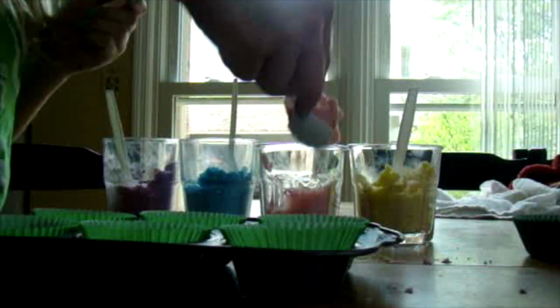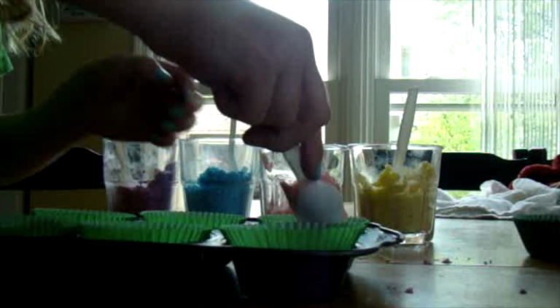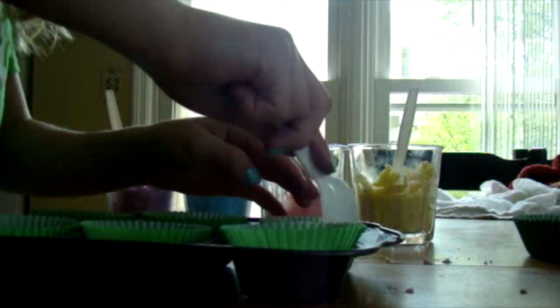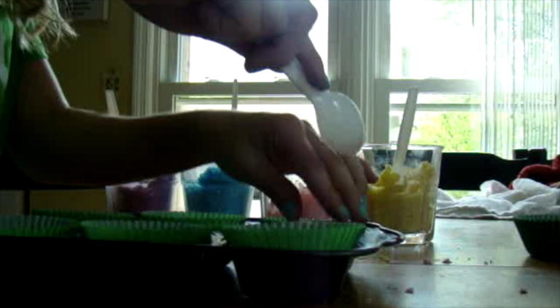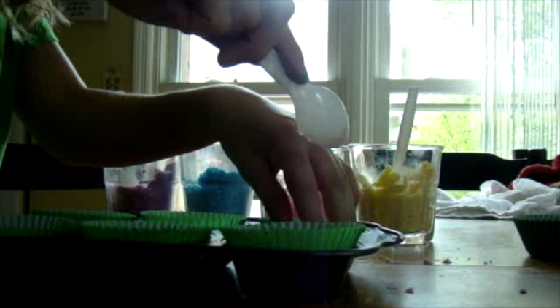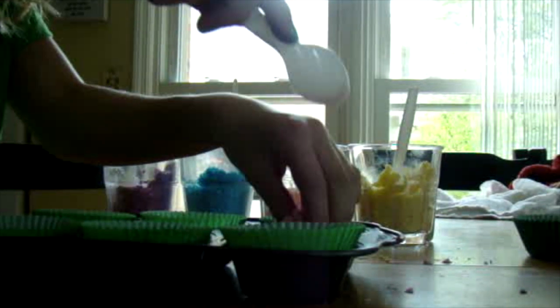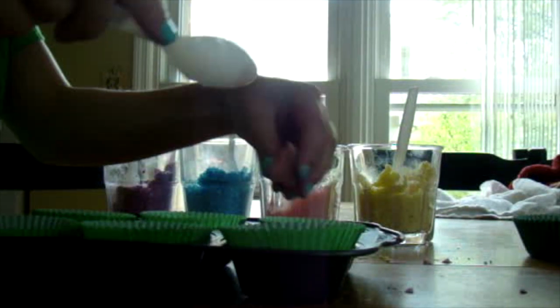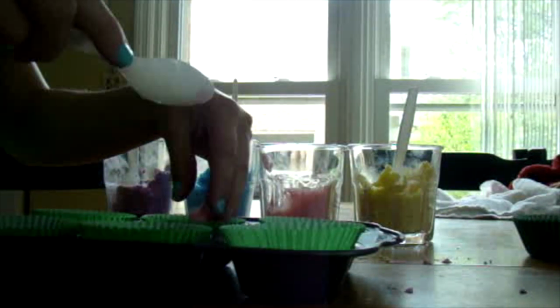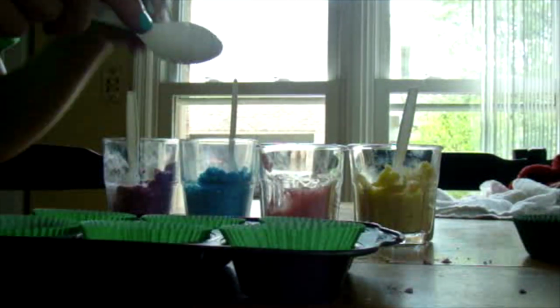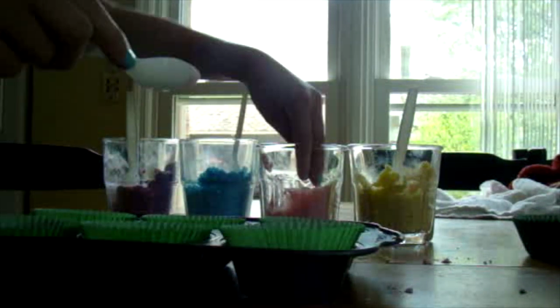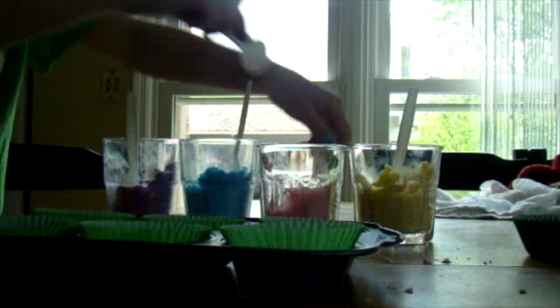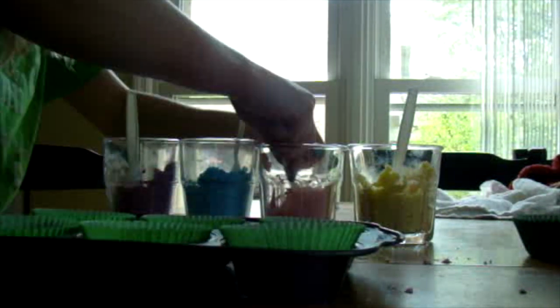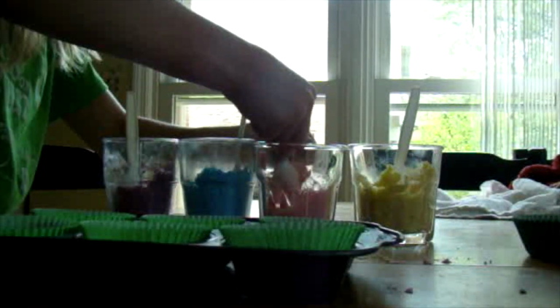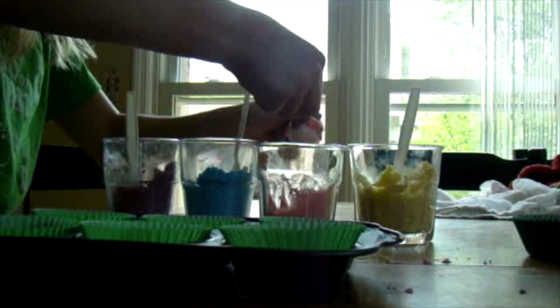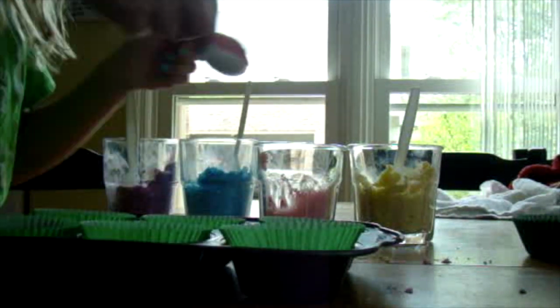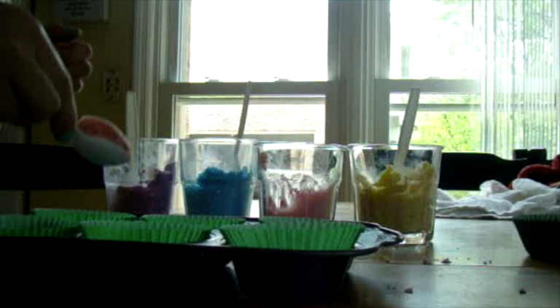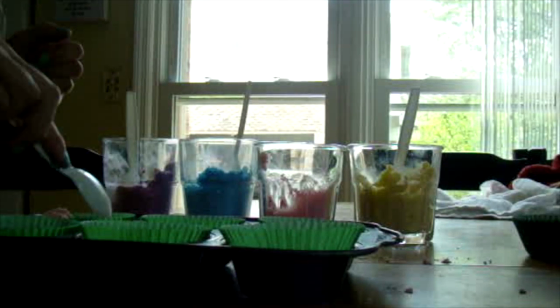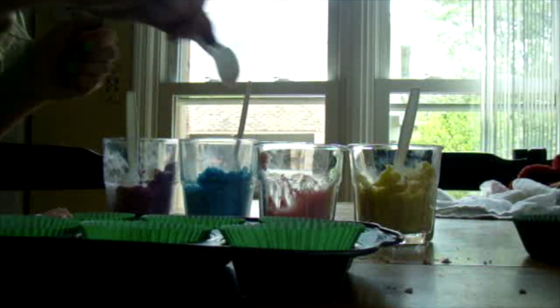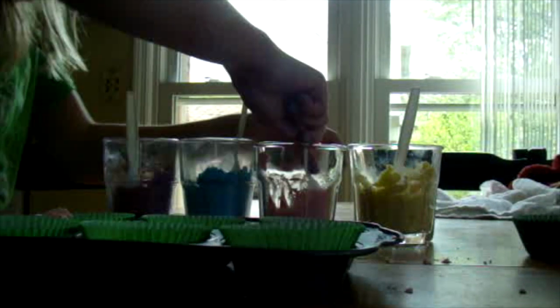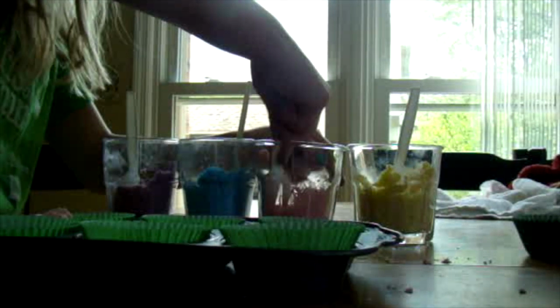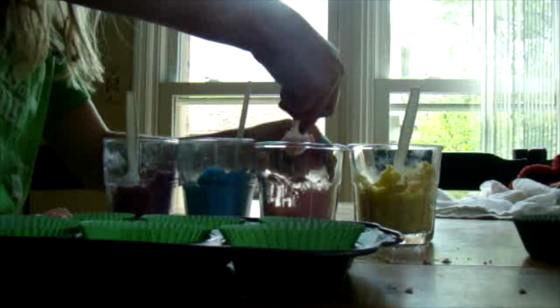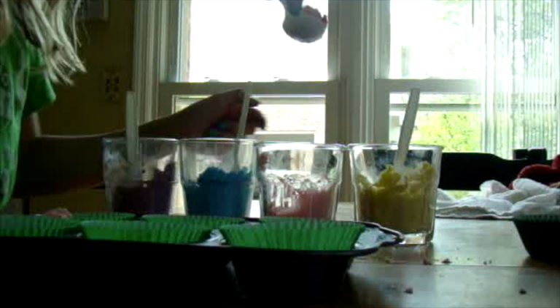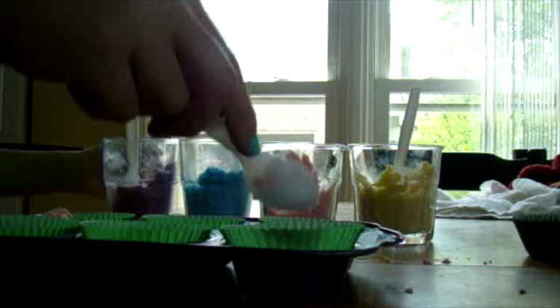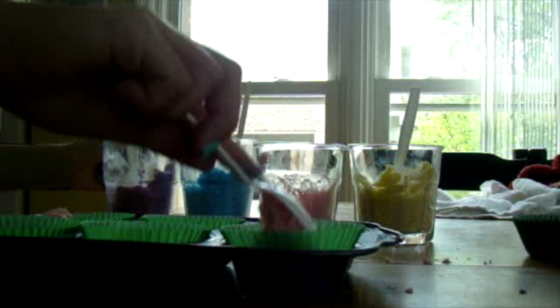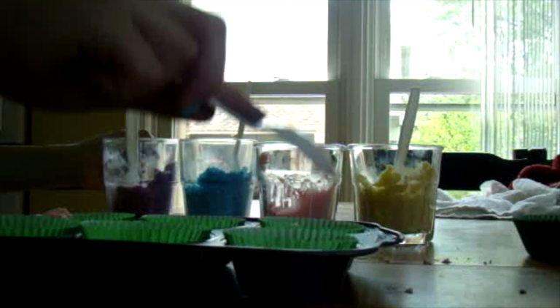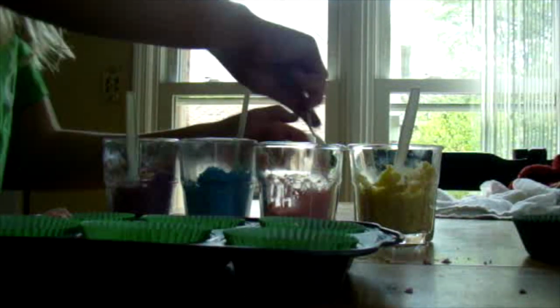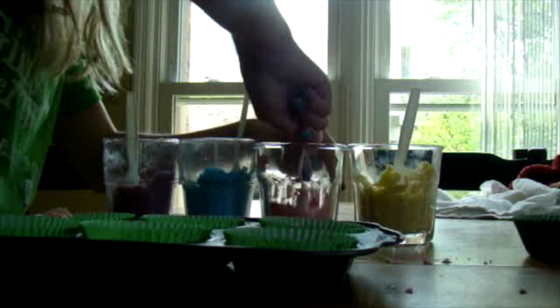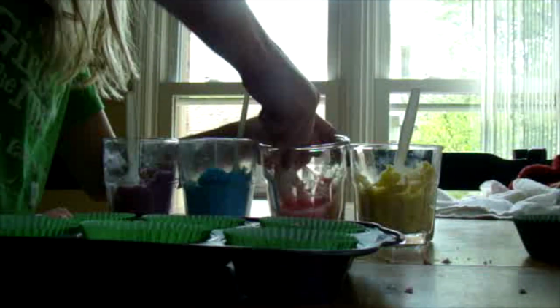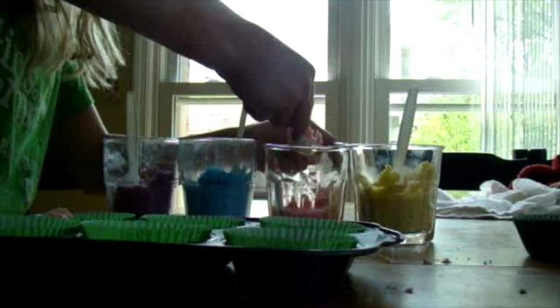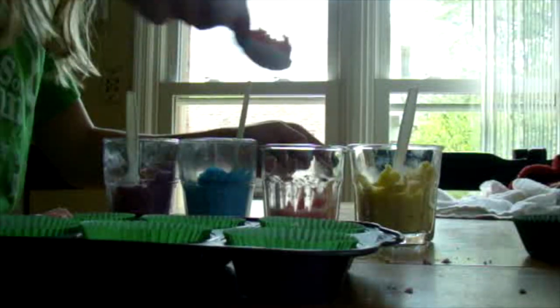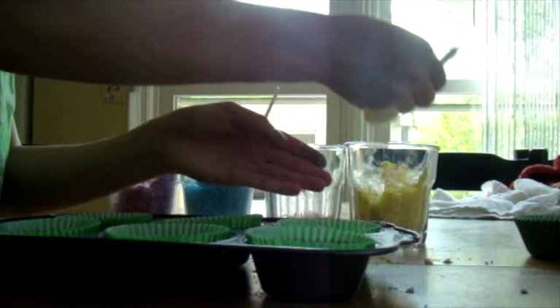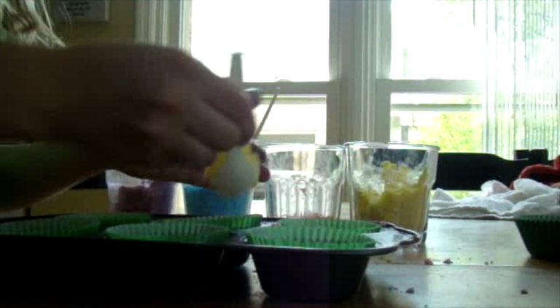Then I lined a cupcake tray with cupcake wrappers and did the same process with this one. Side note: make sure you push everything down firmly or else they won't stay together.